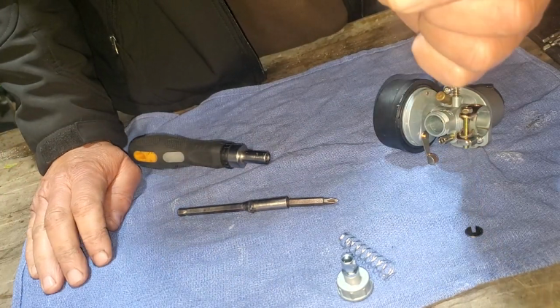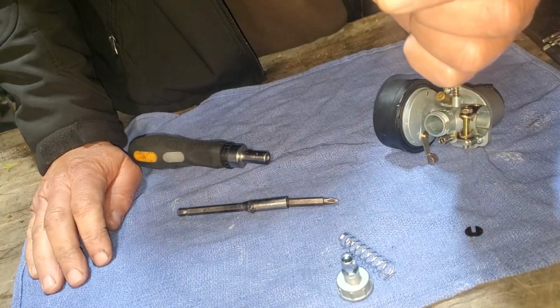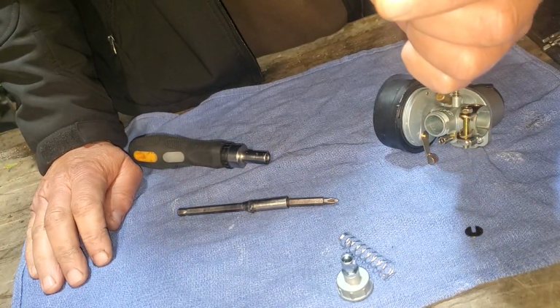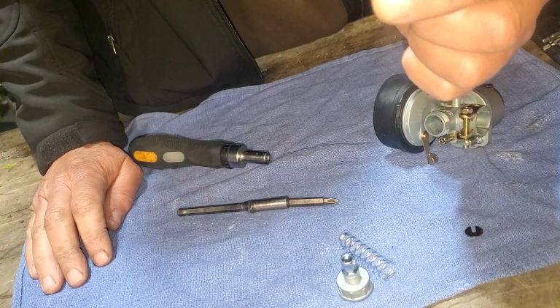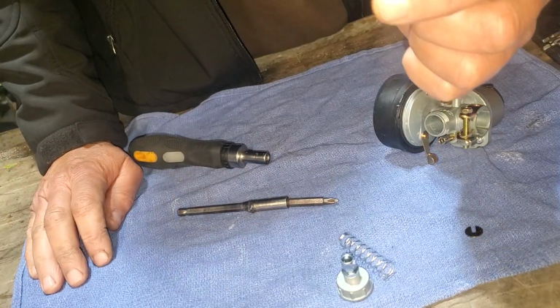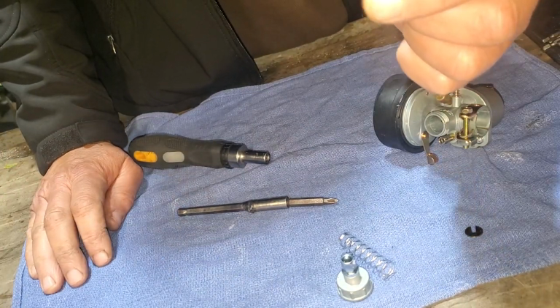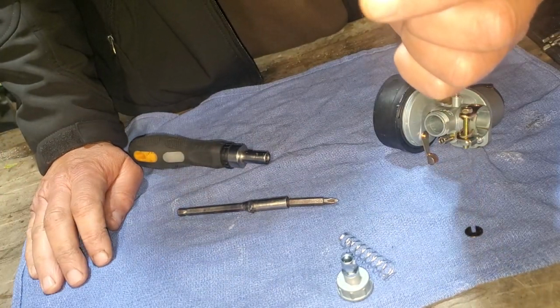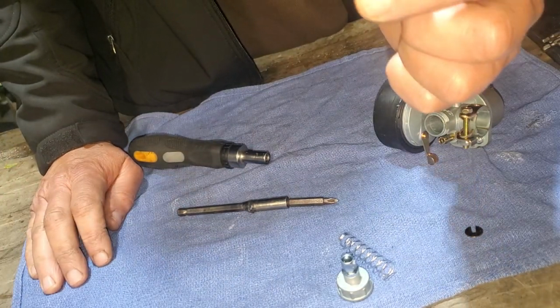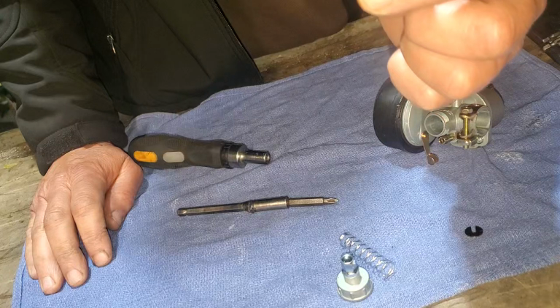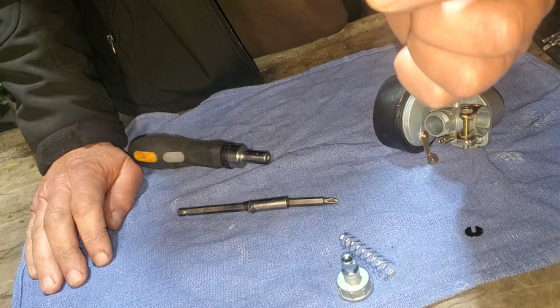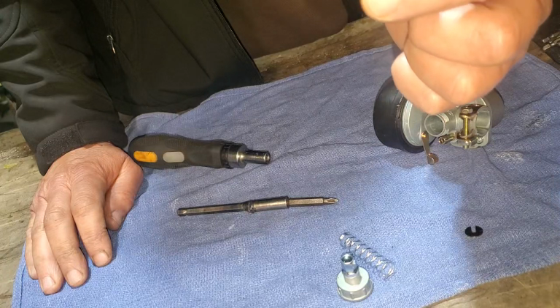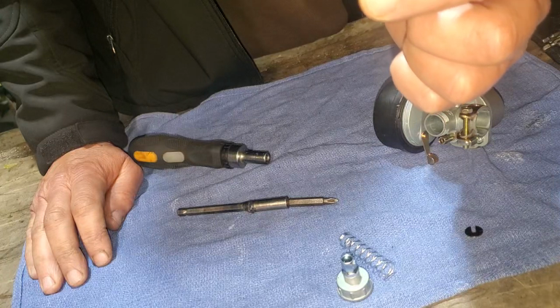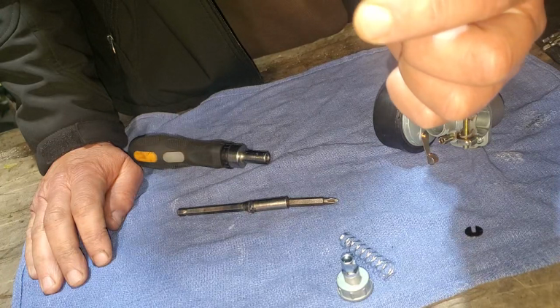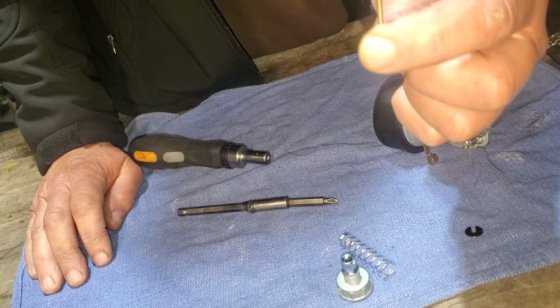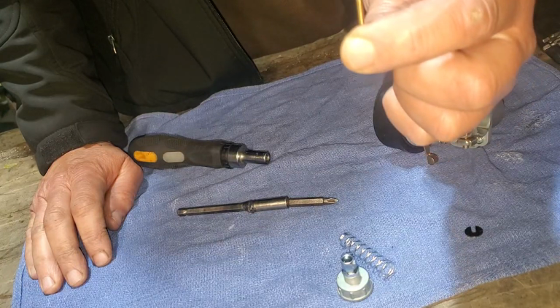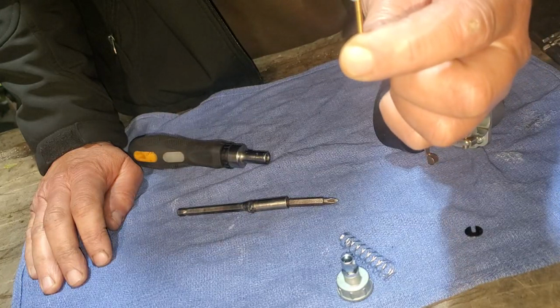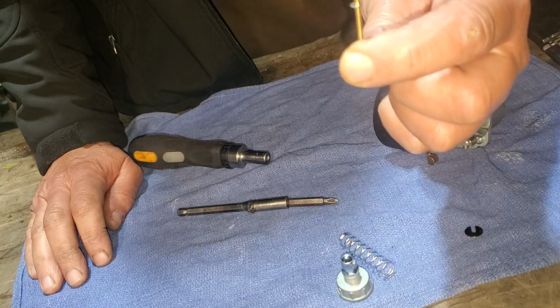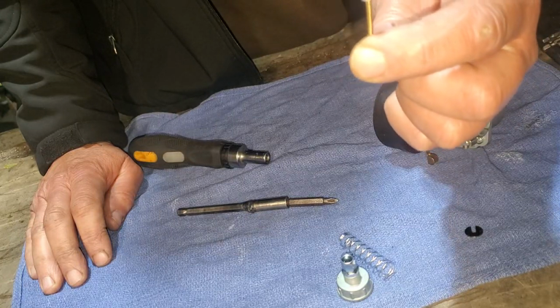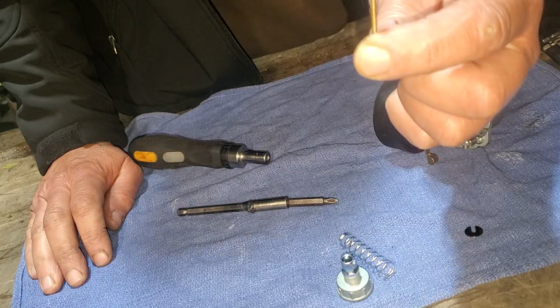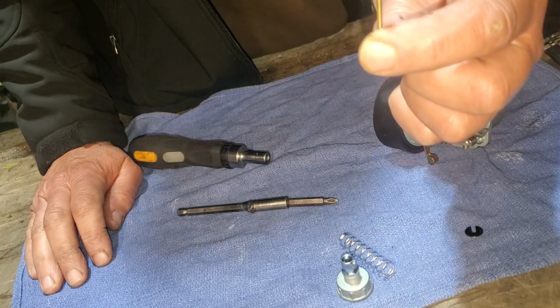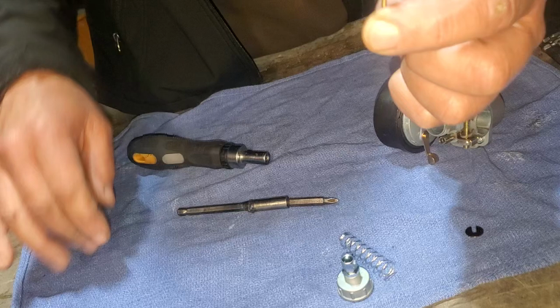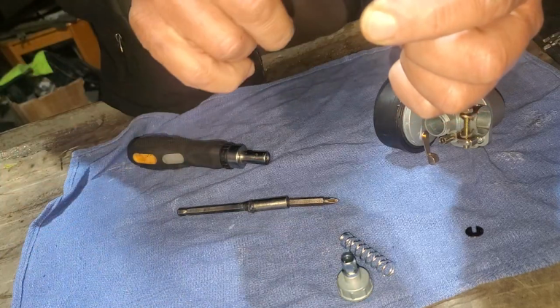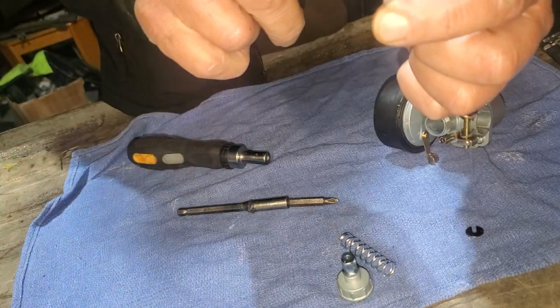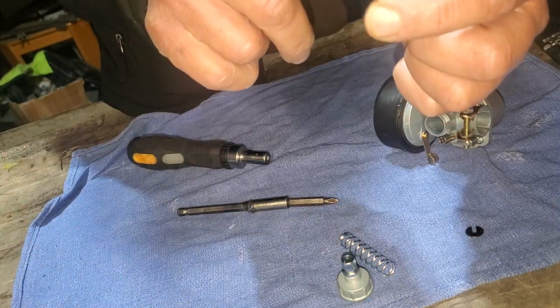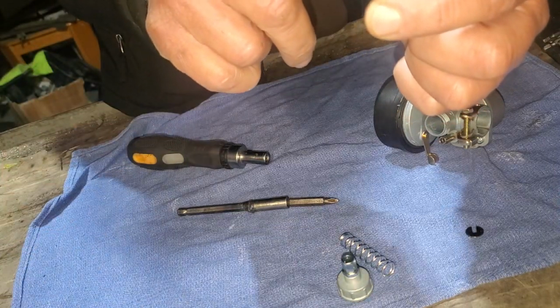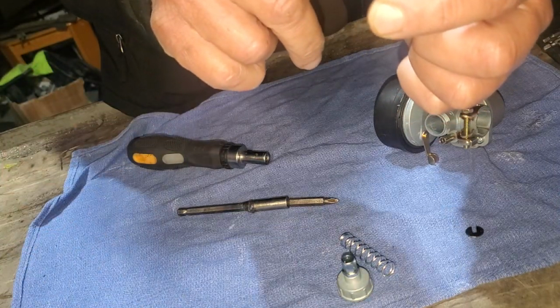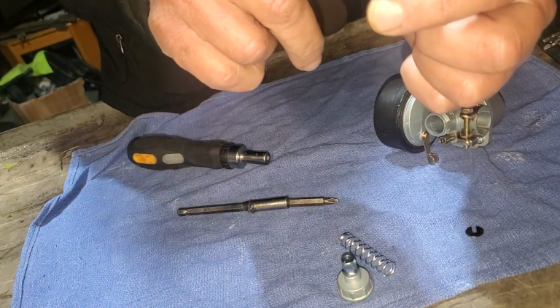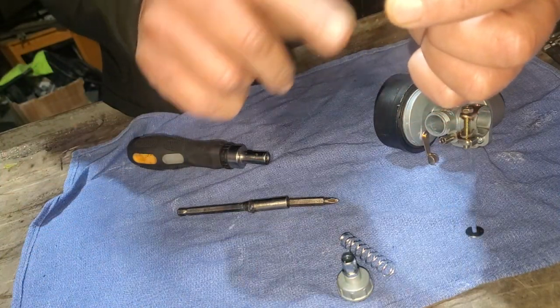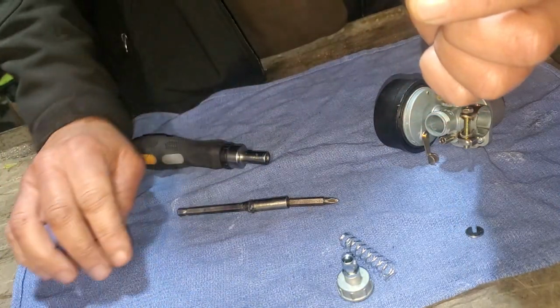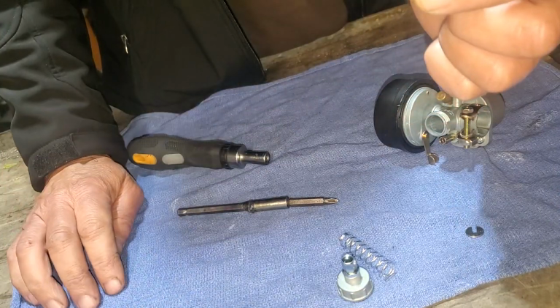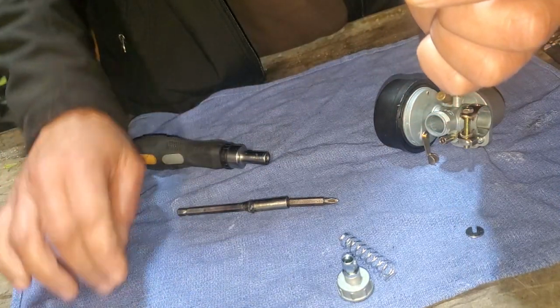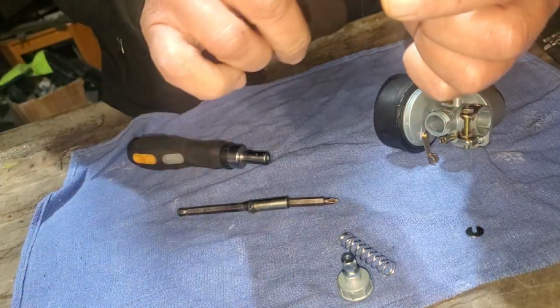Right now you can start out at the center groove and then go from there, or if you think you're going to need a richer mixture, lower that clip down to the next notch or the last notch.